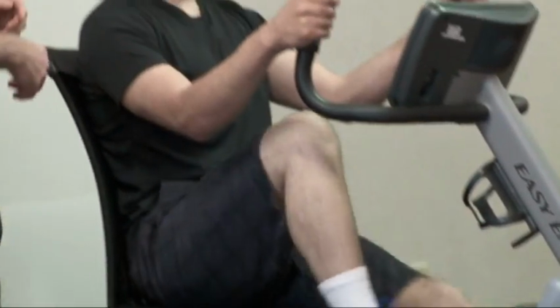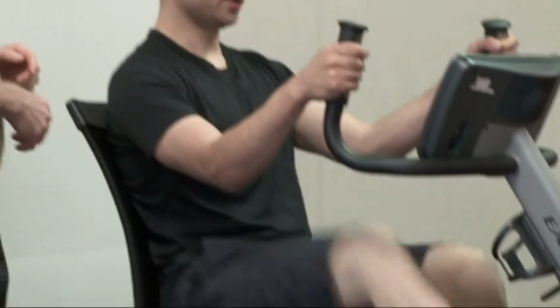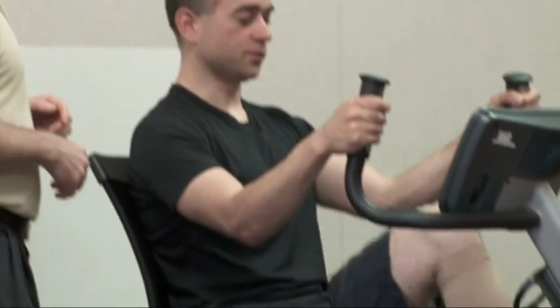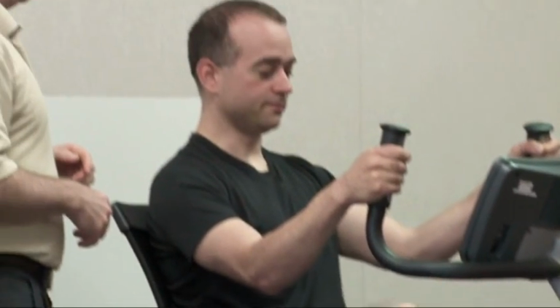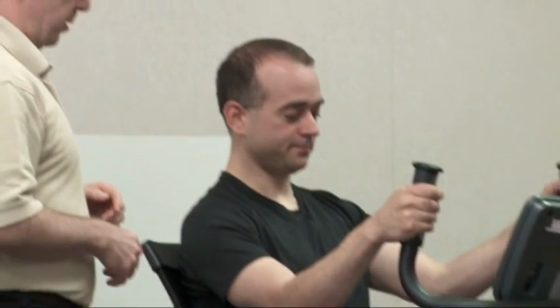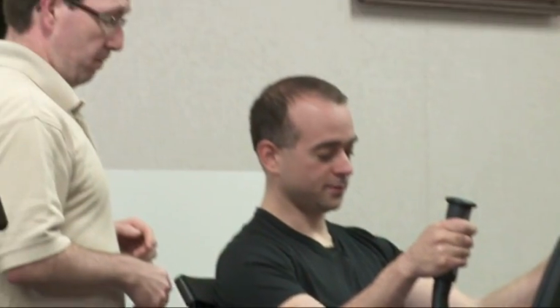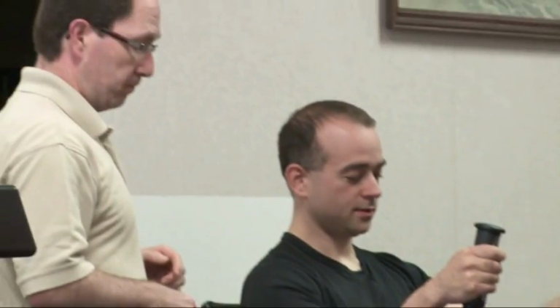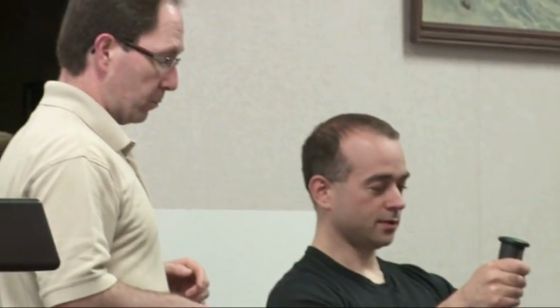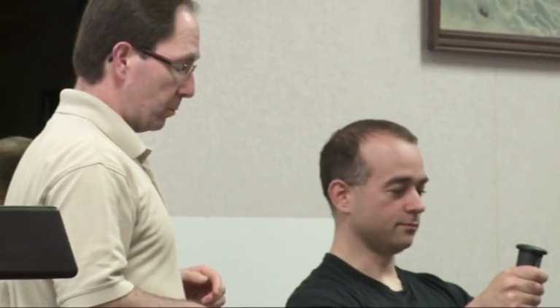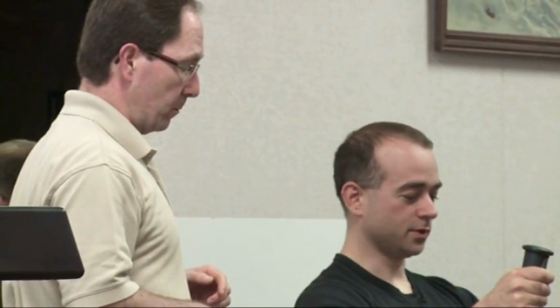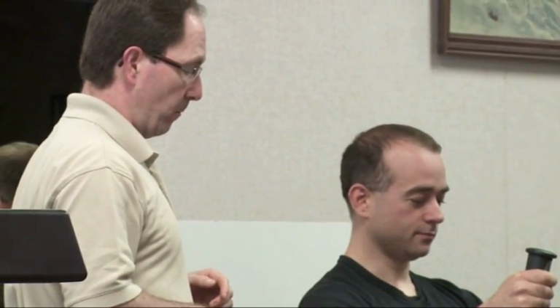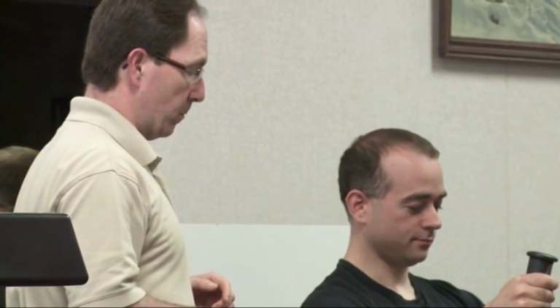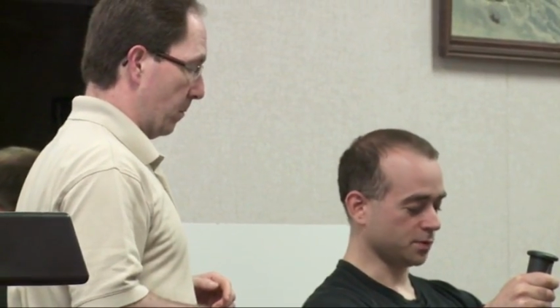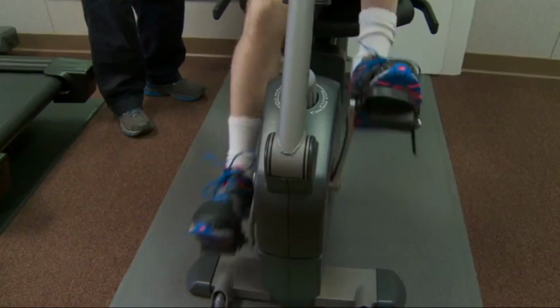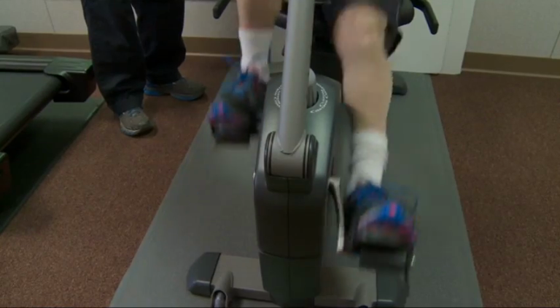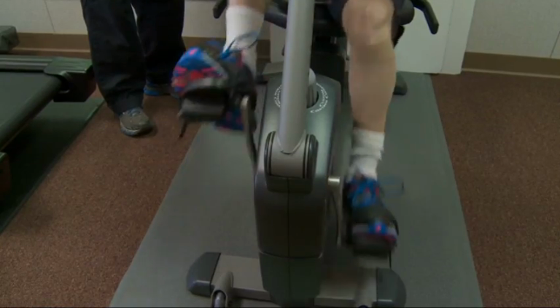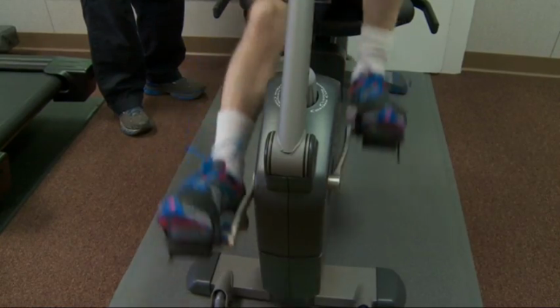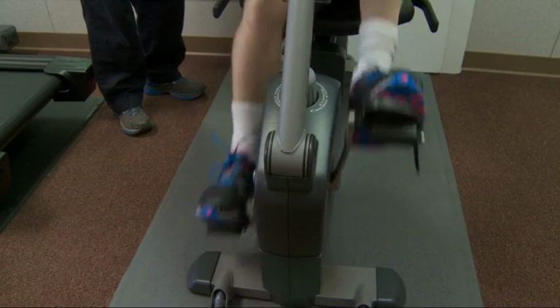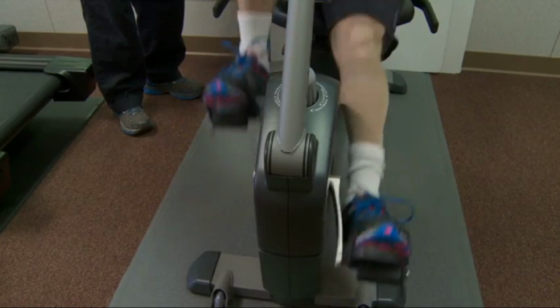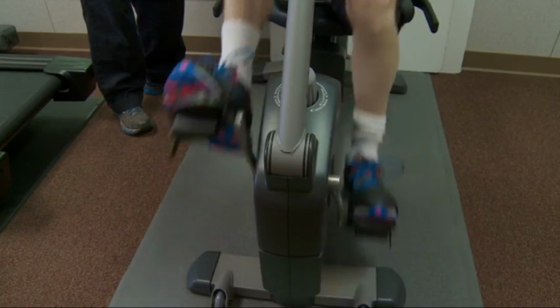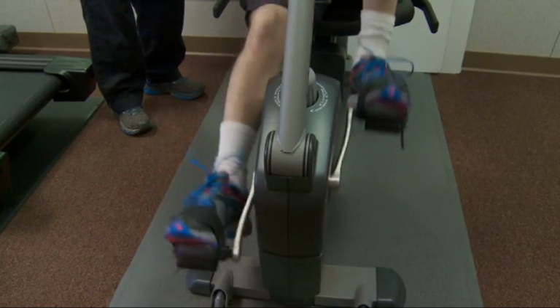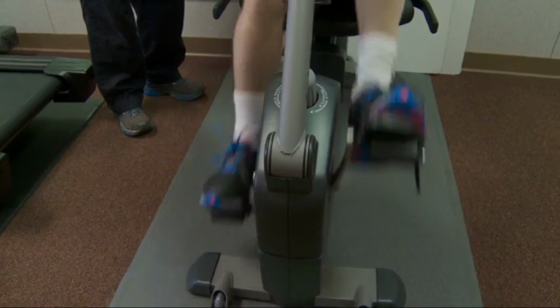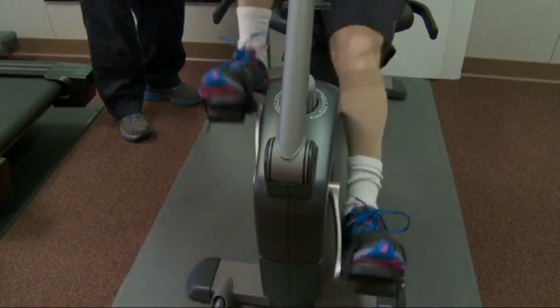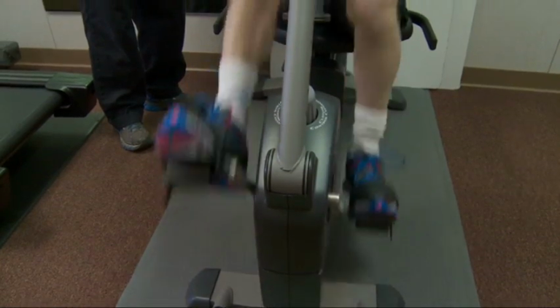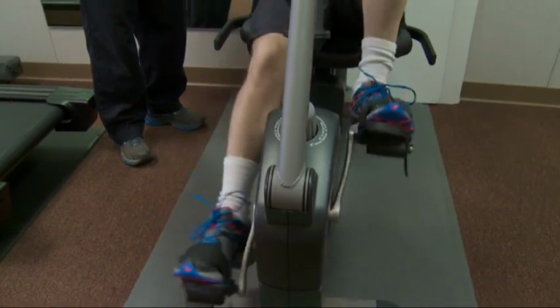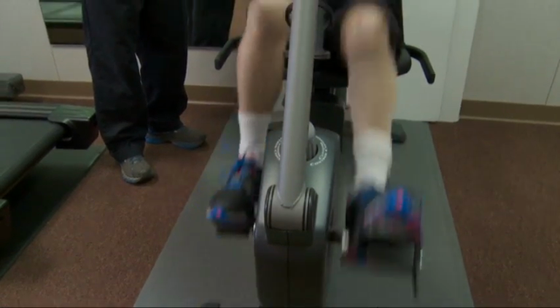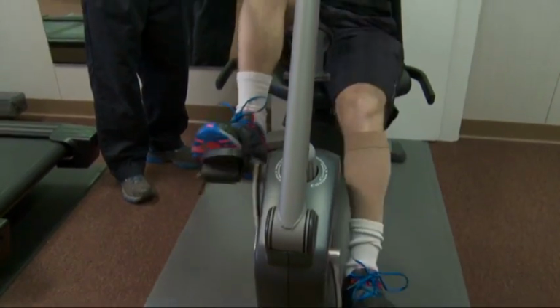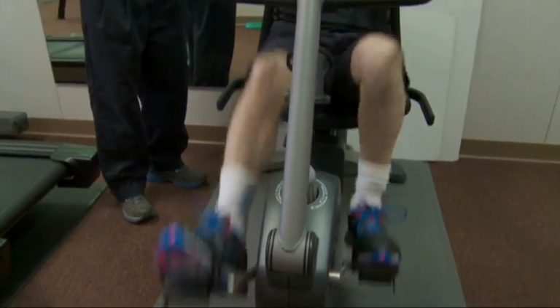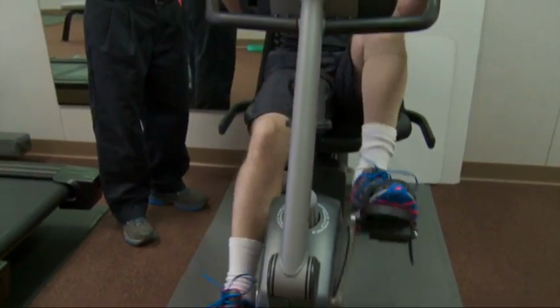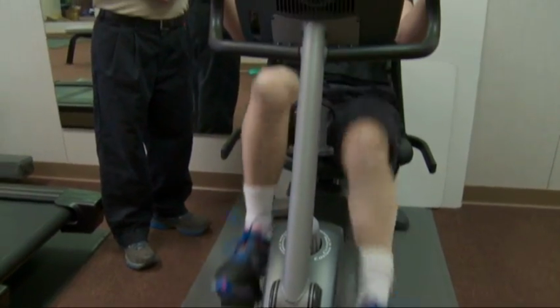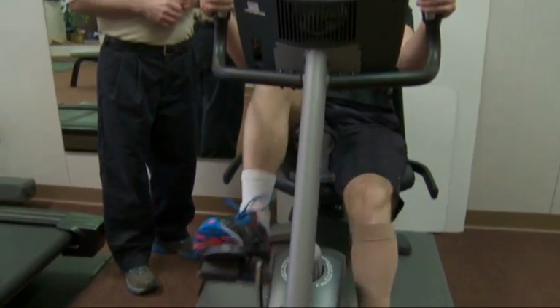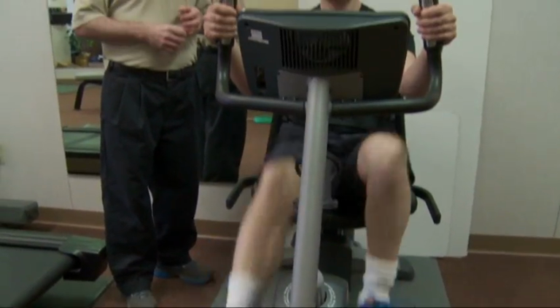The ongoing research, which hopes to include 50 patients, is funded by the Defense Department. Three of the initial participants were injured soldiers. Cindy Sharp, Associated Press.